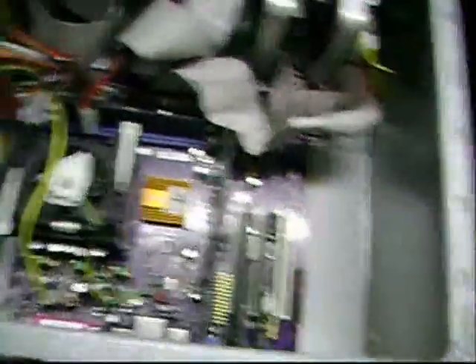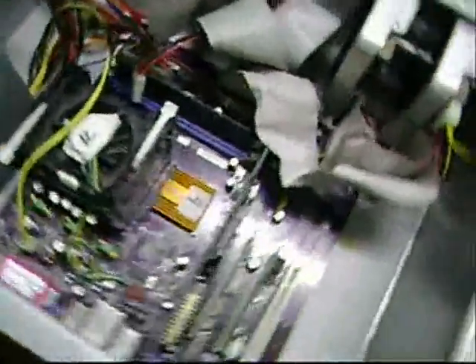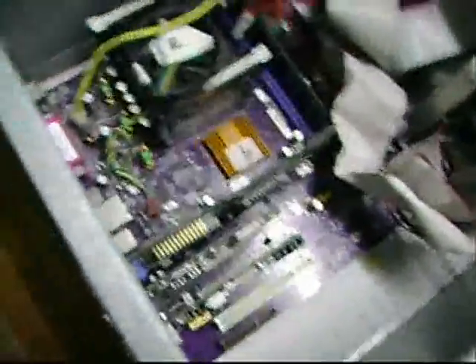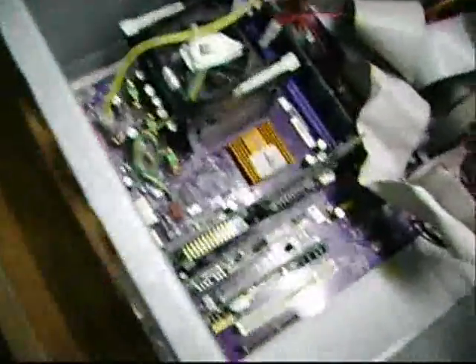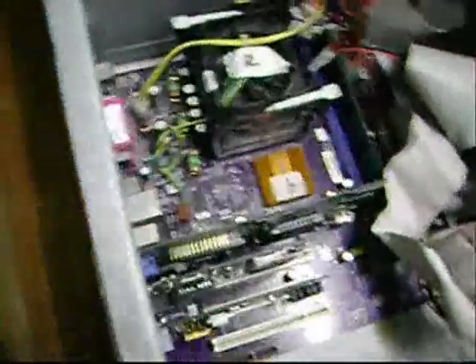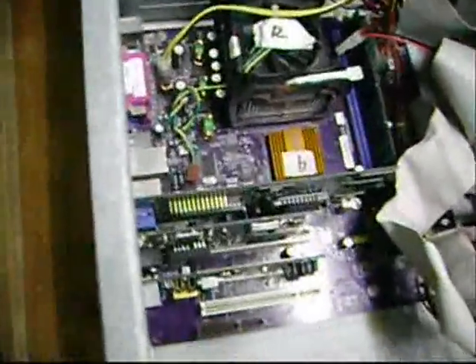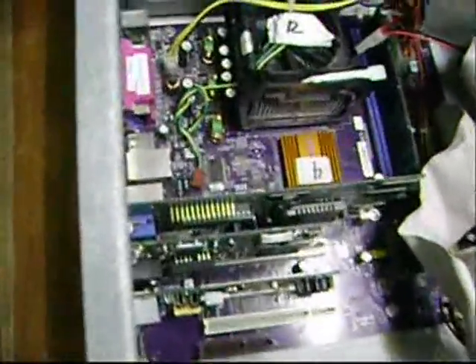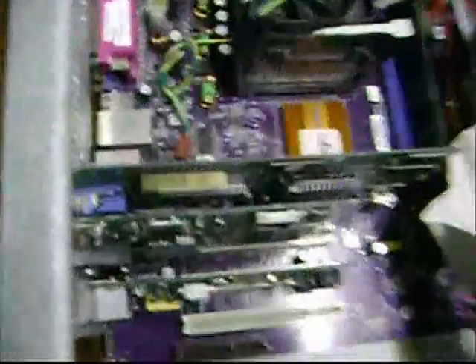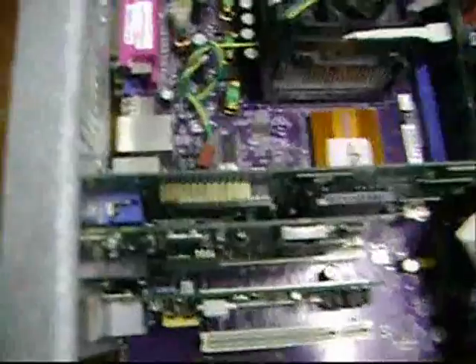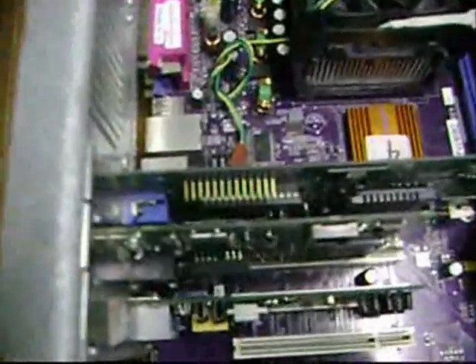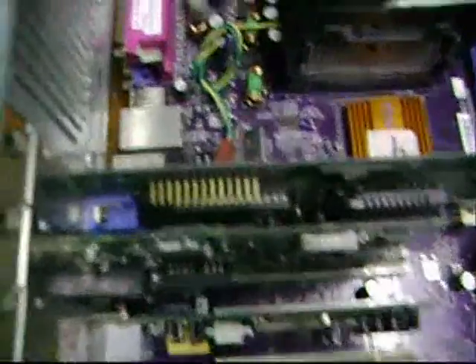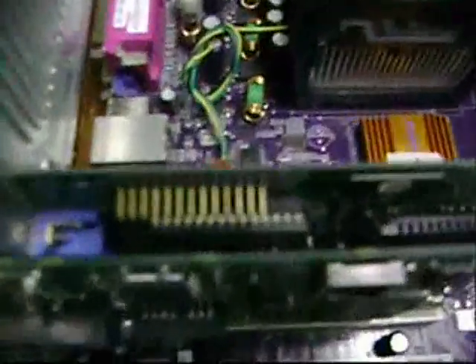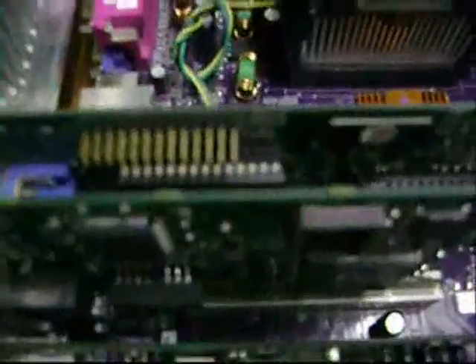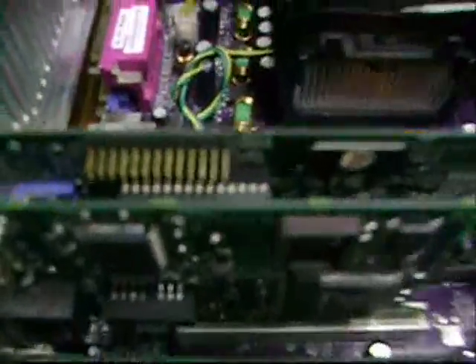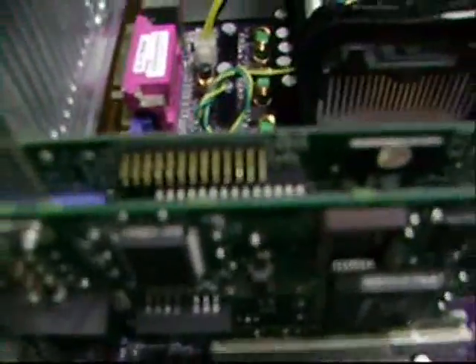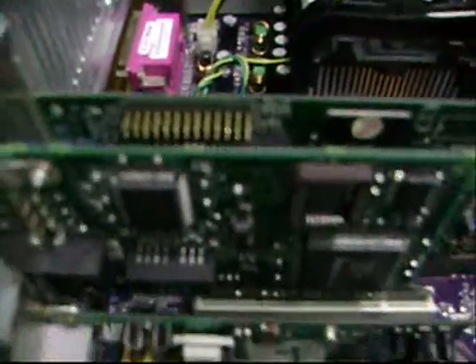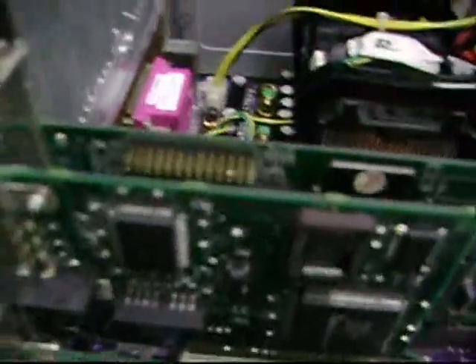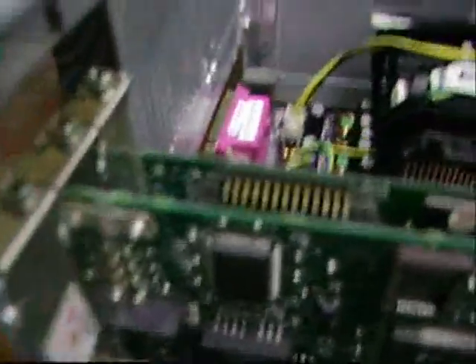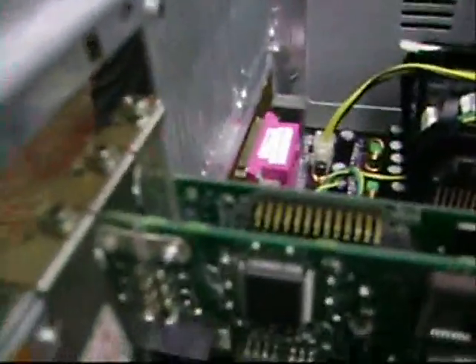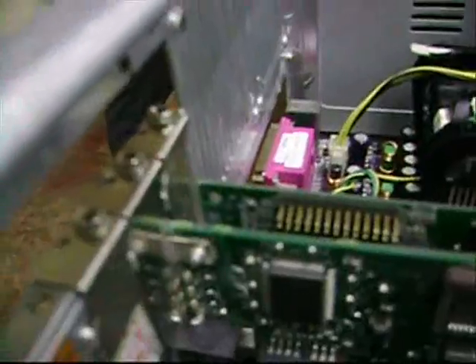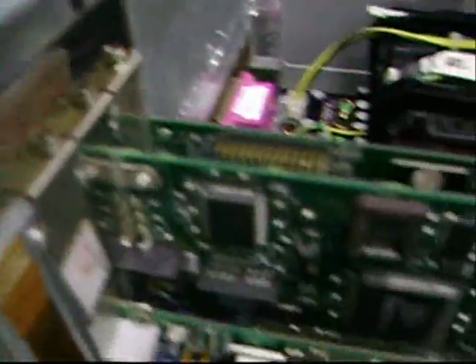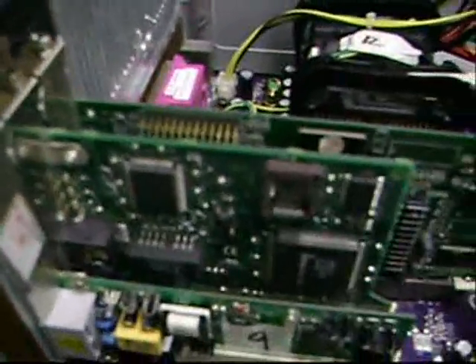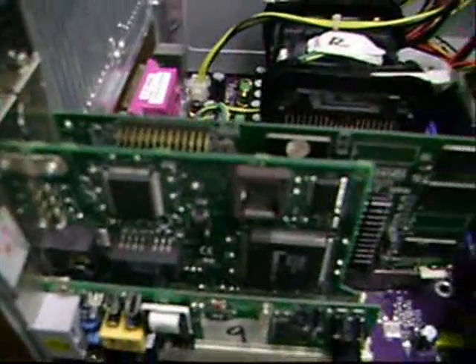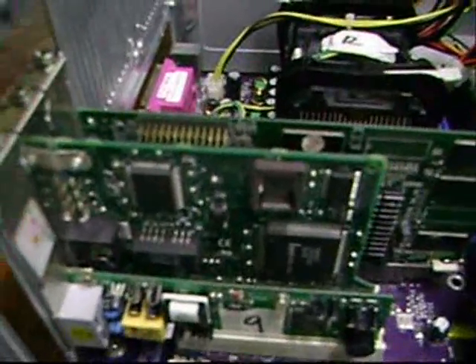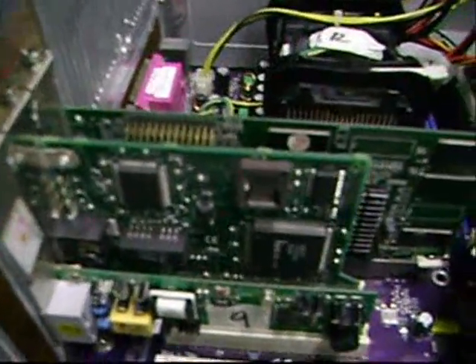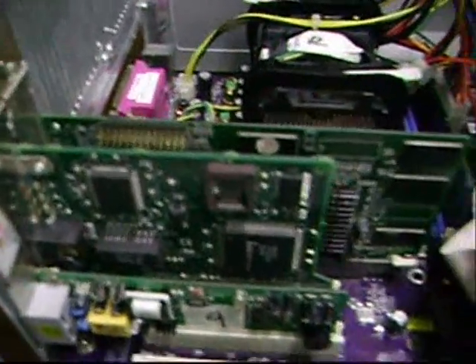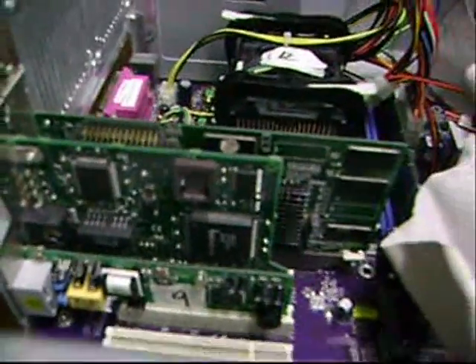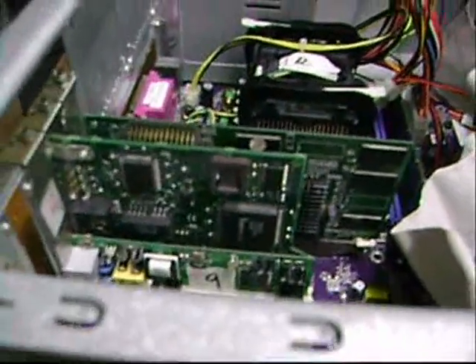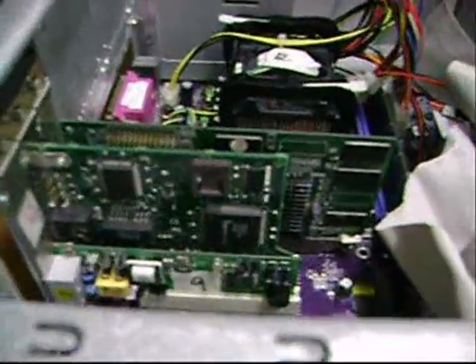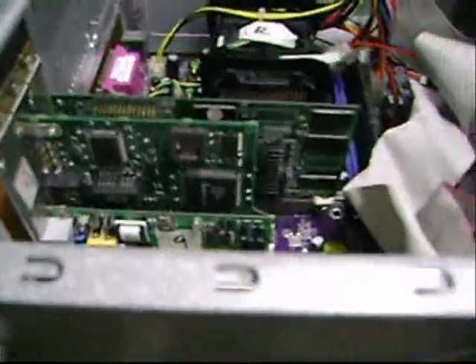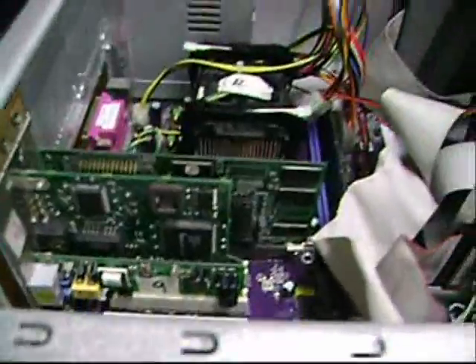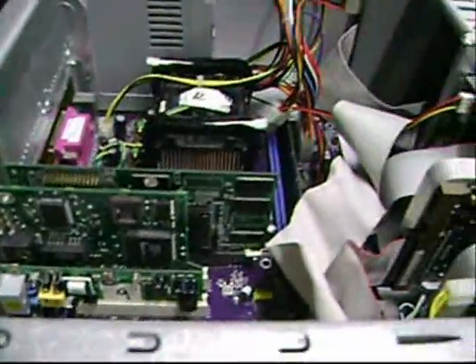Now, we are done with the installation of Network Interface Card. And that is the position of the Network Interface Card.